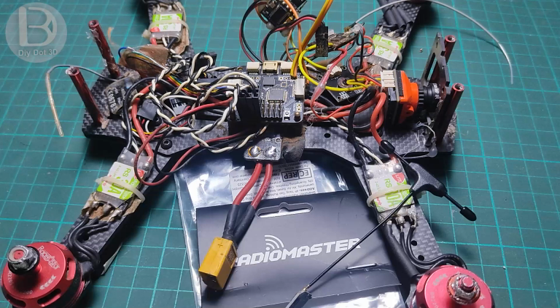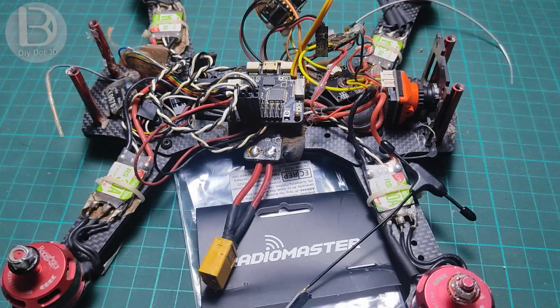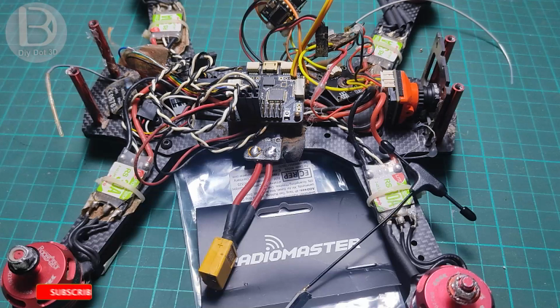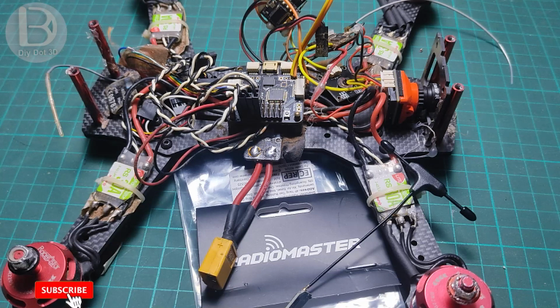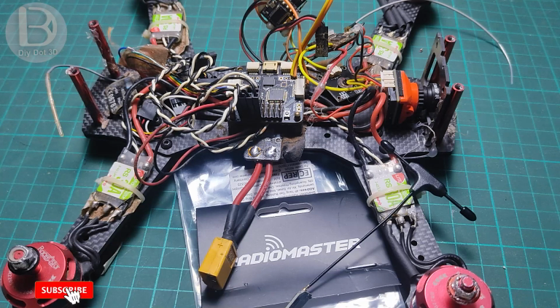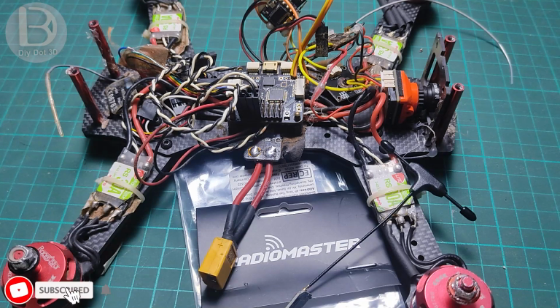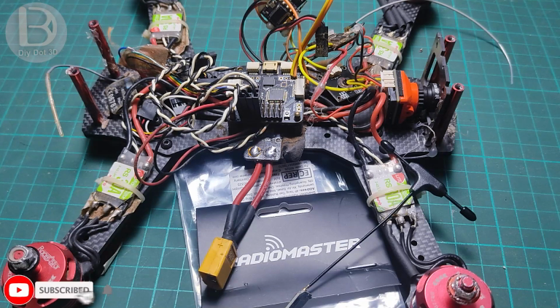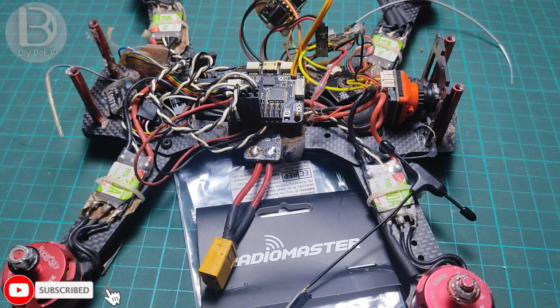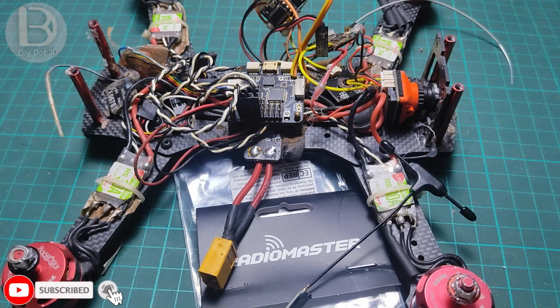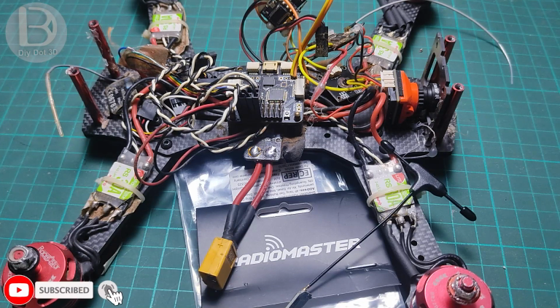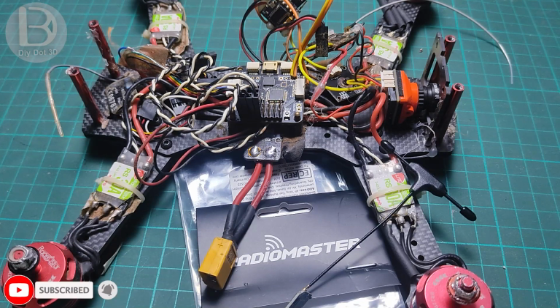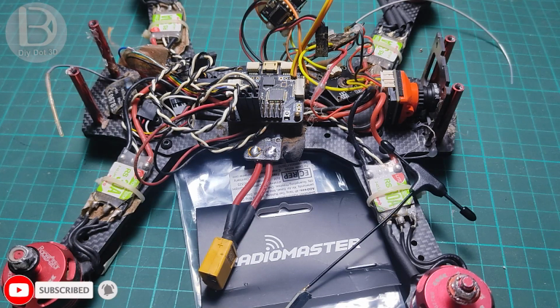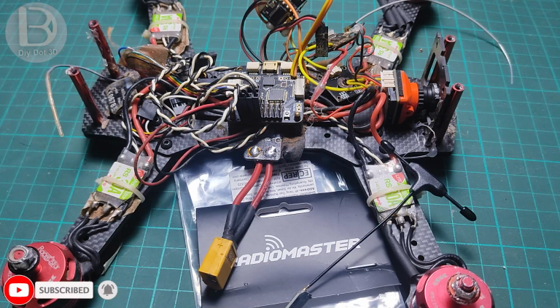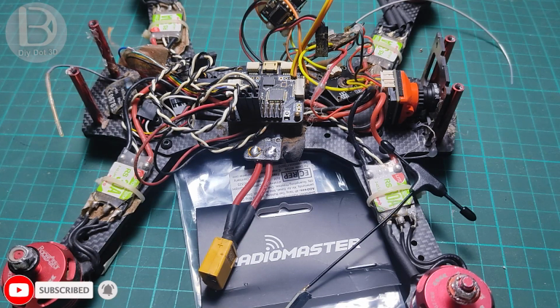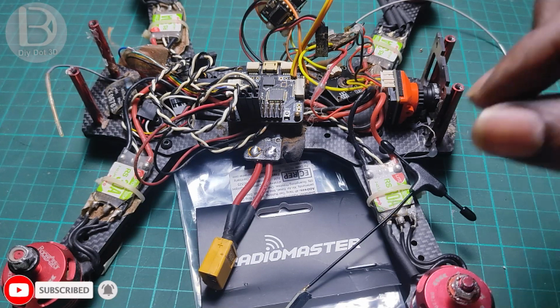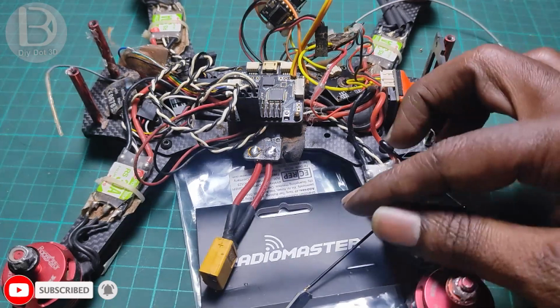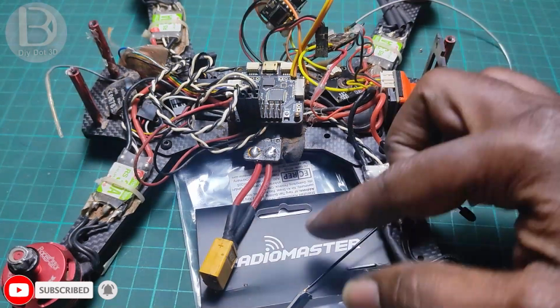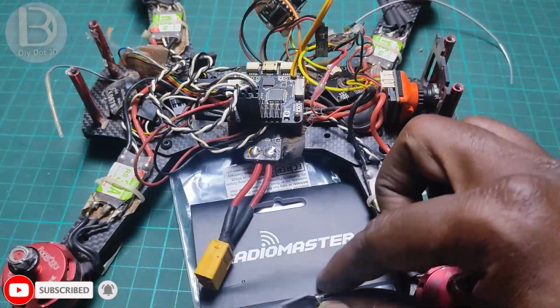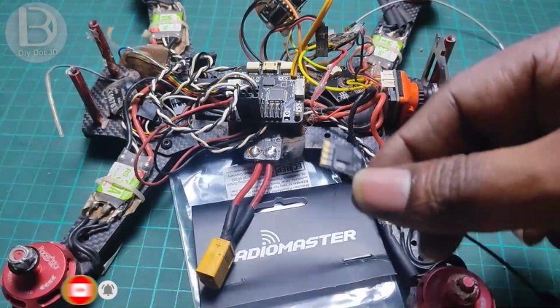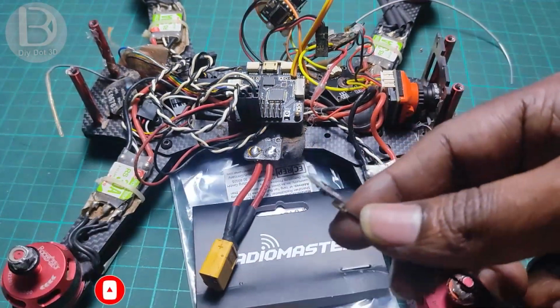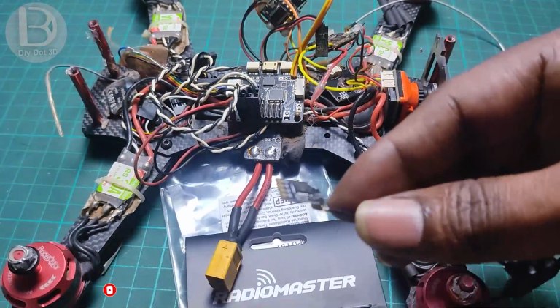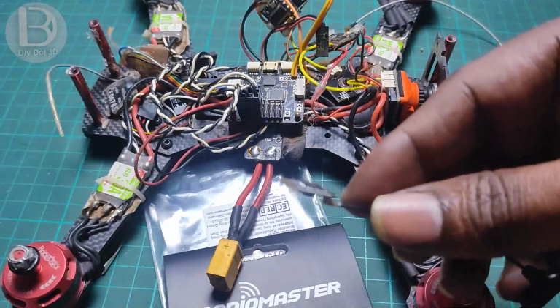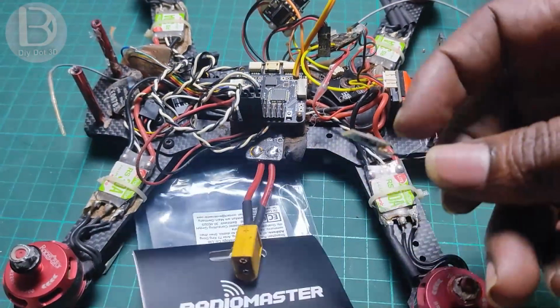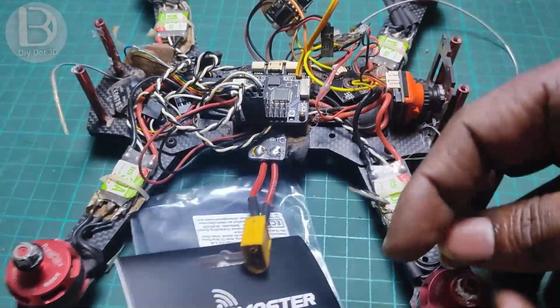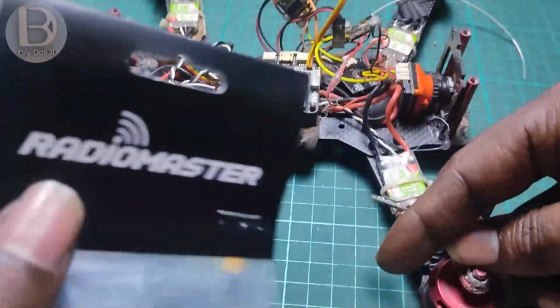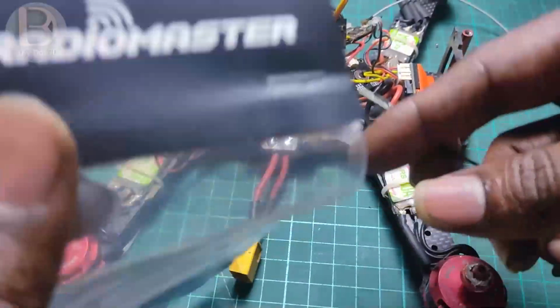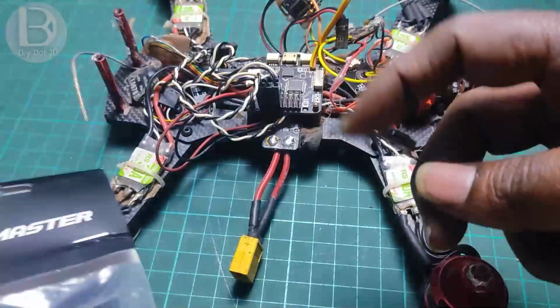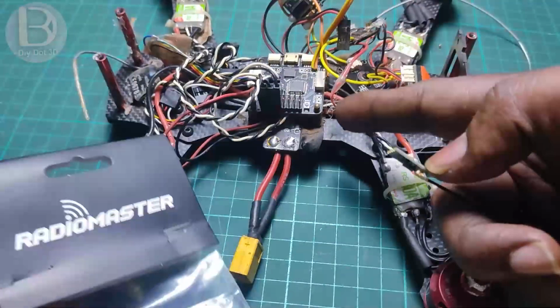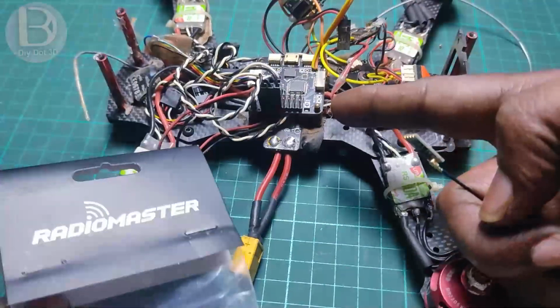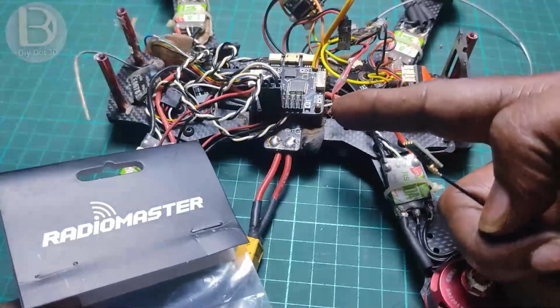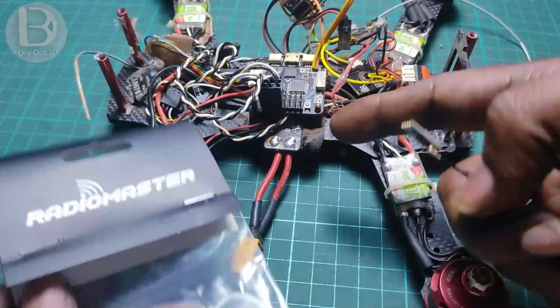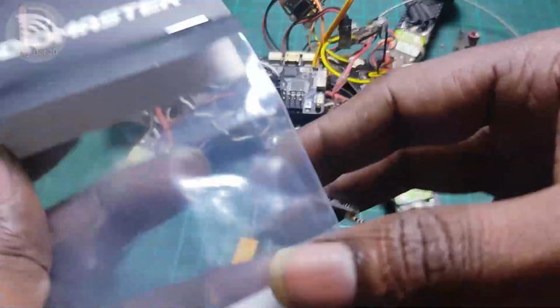Hi all, welcome to Diodar 3D Tech YouTube channel. In today's video, we will see how to install this RadioMaster RP-1 receiver on a flight controller board.